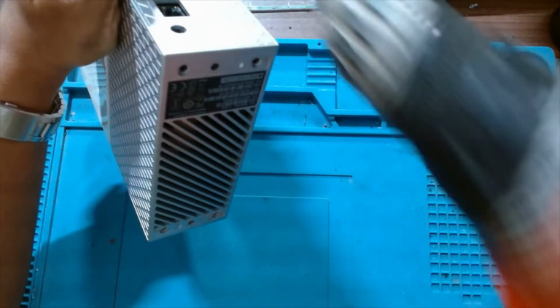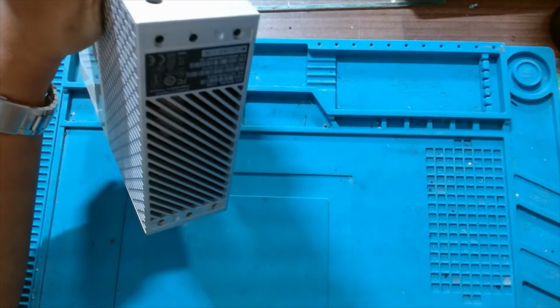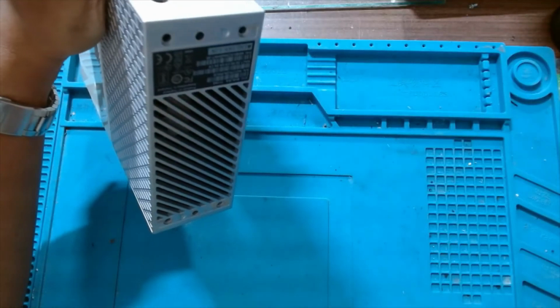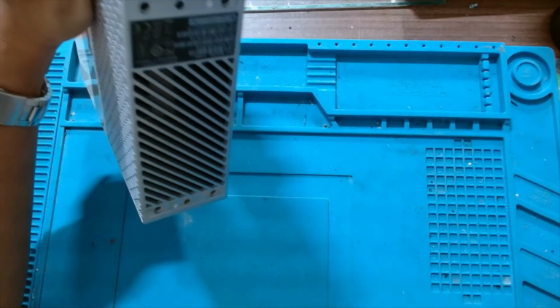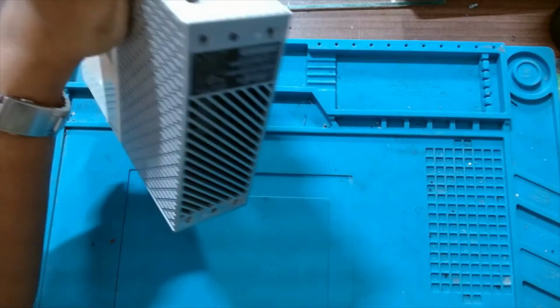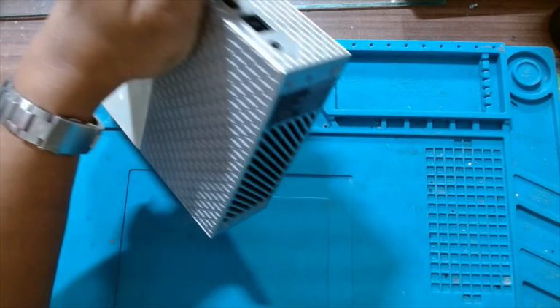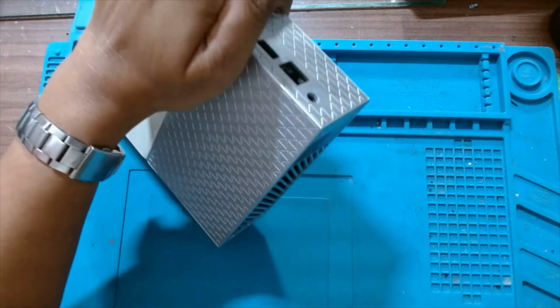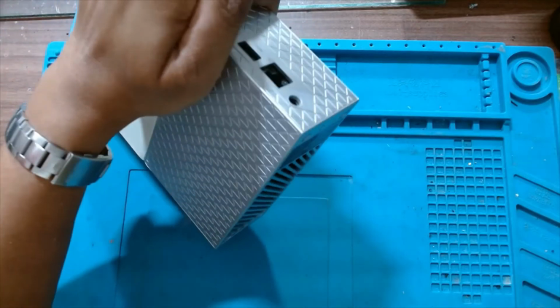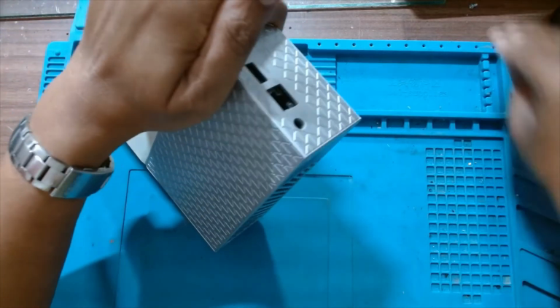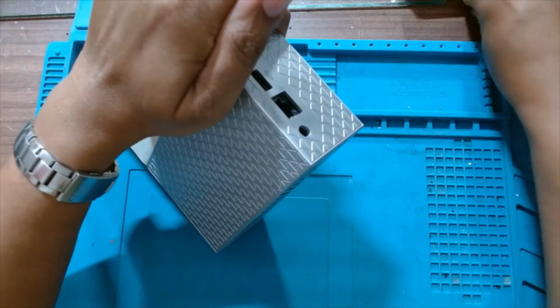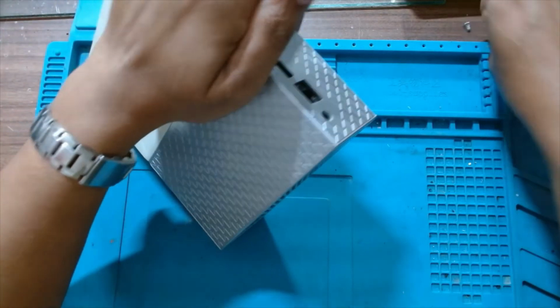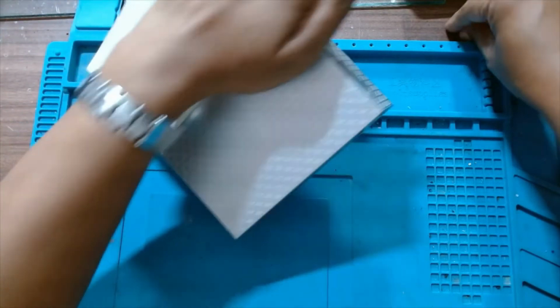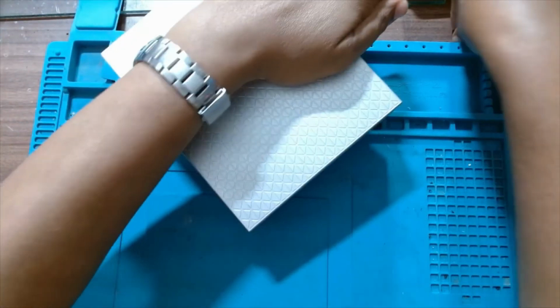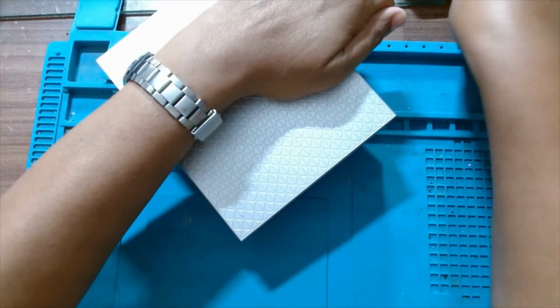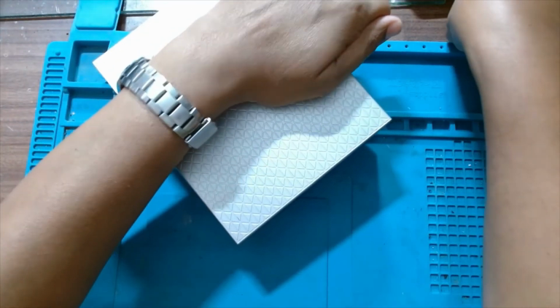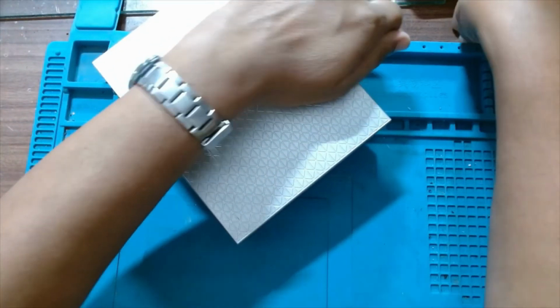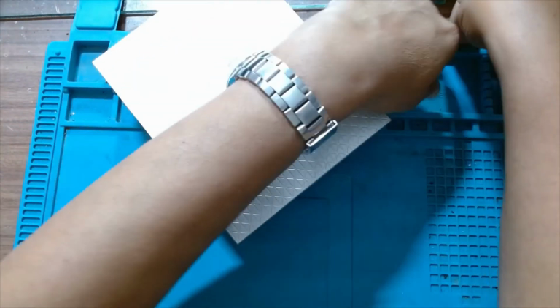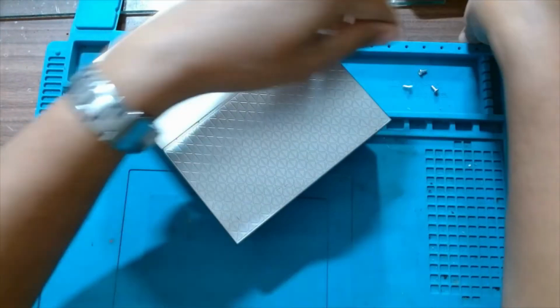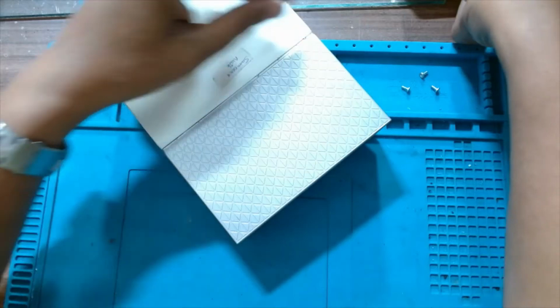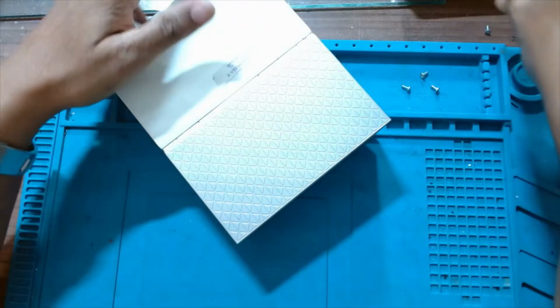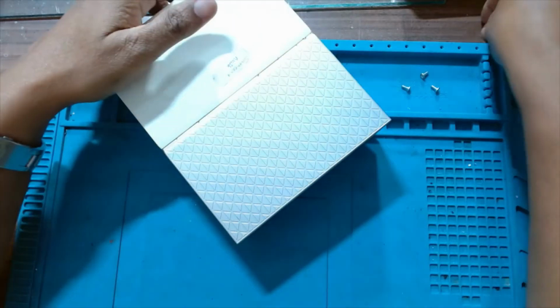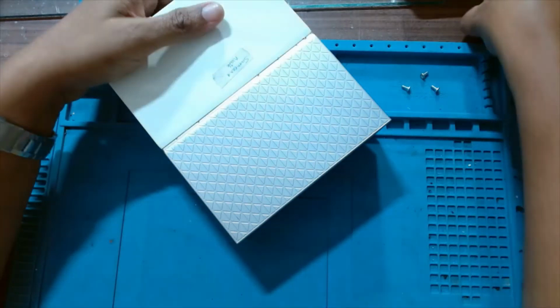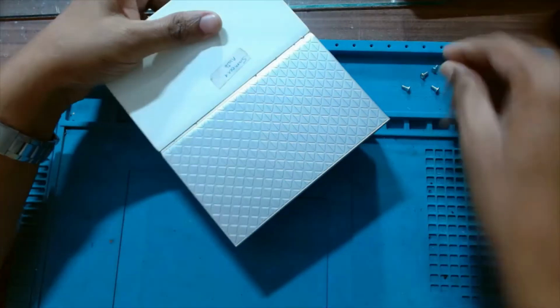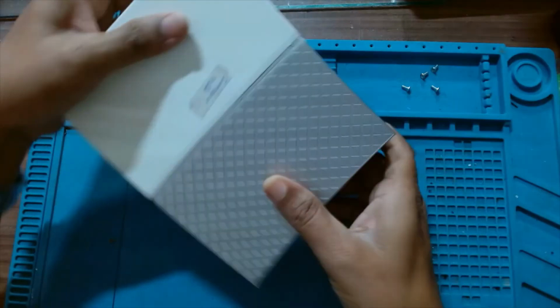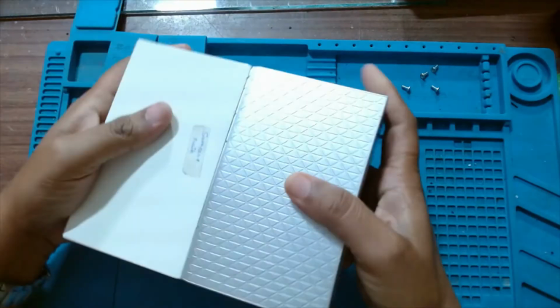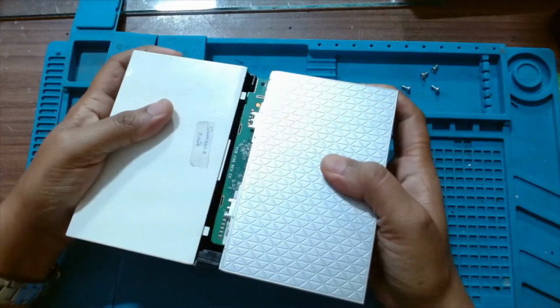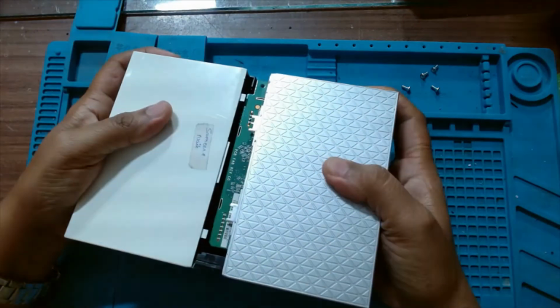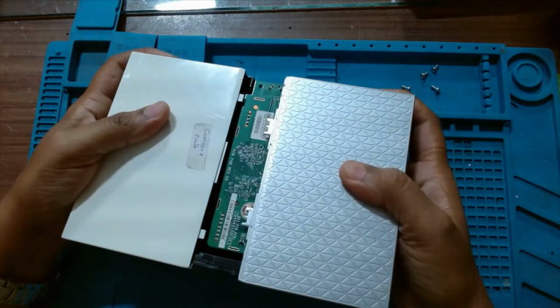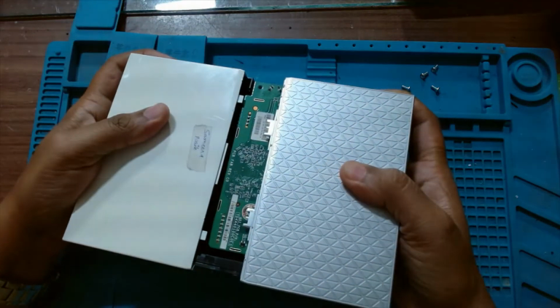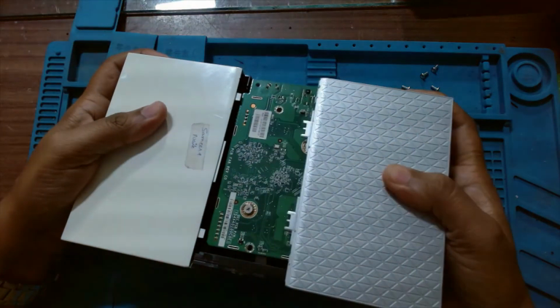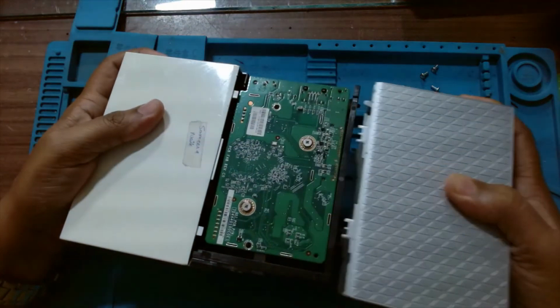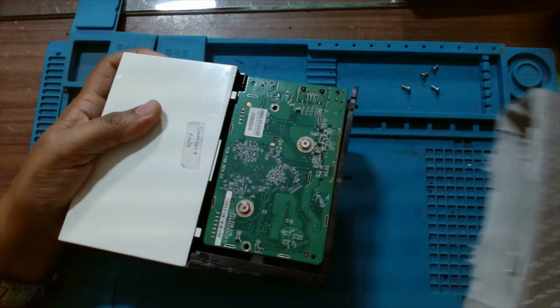We will remove all four screws. It gently slides off.